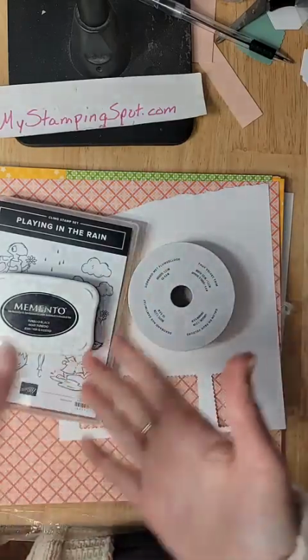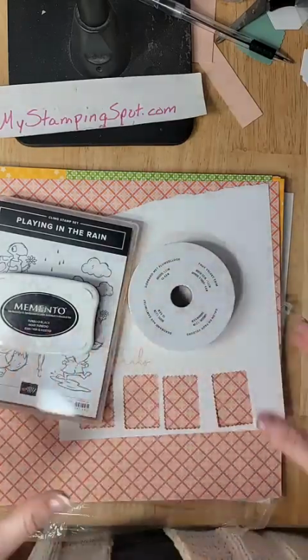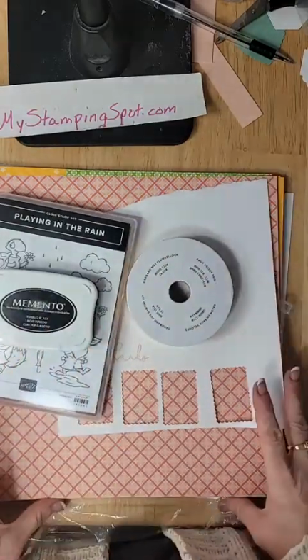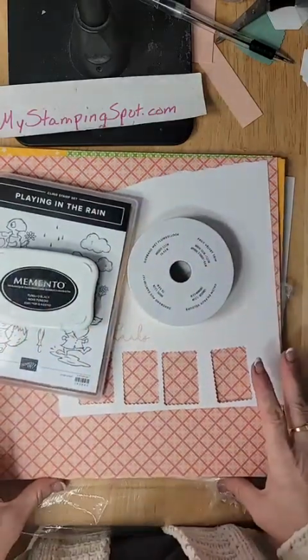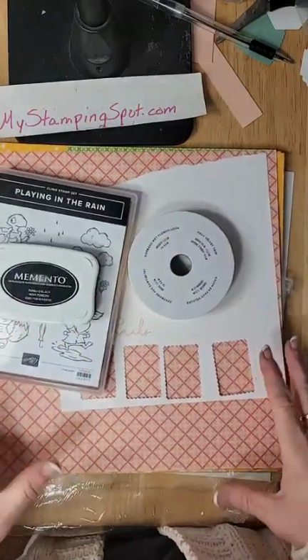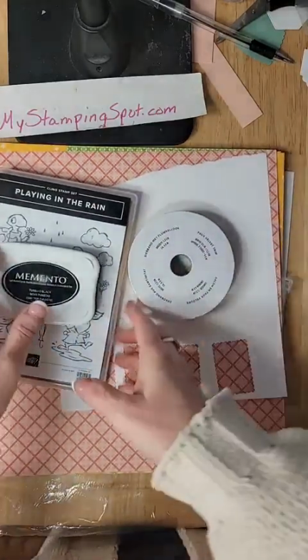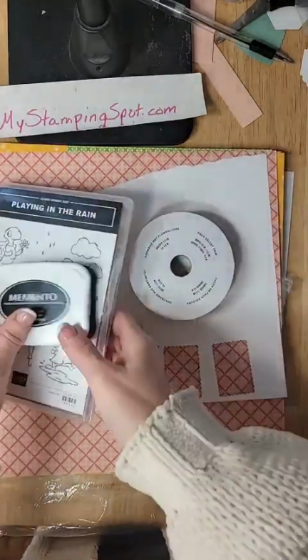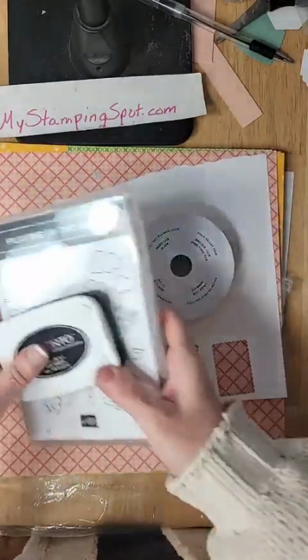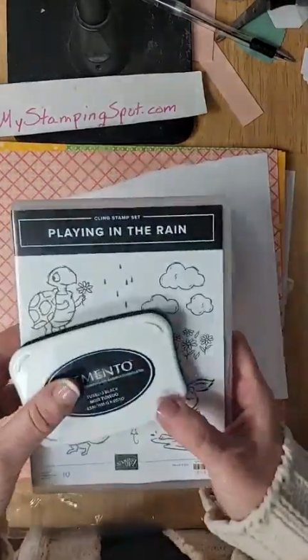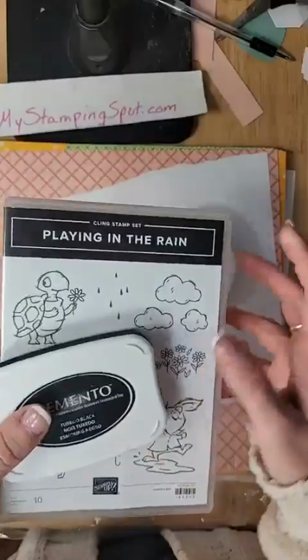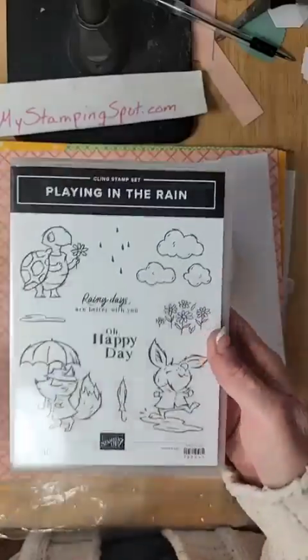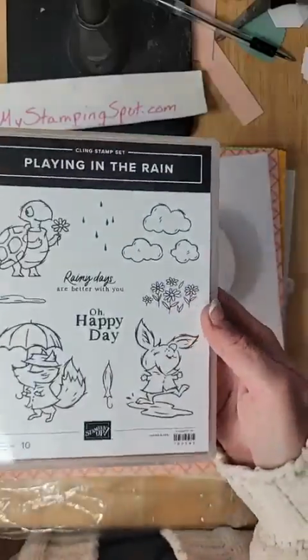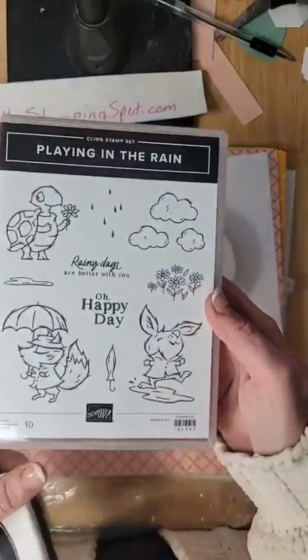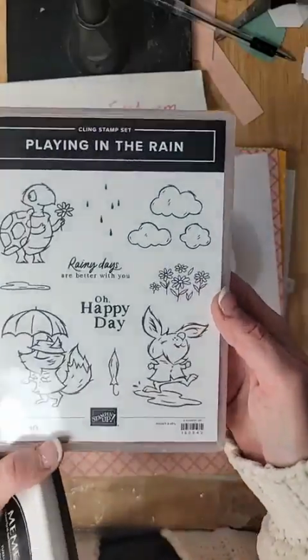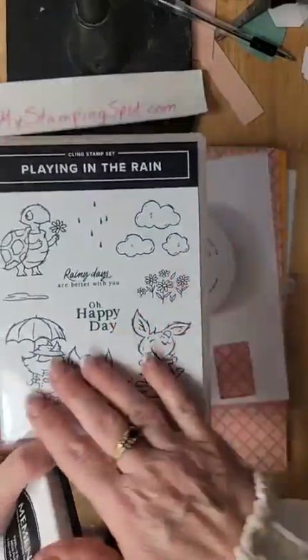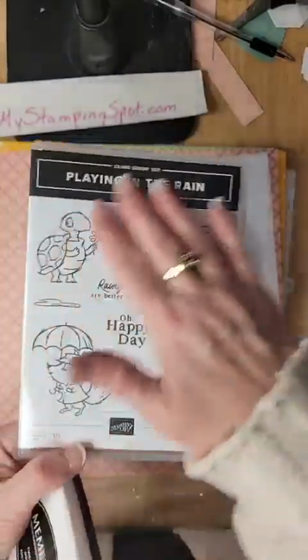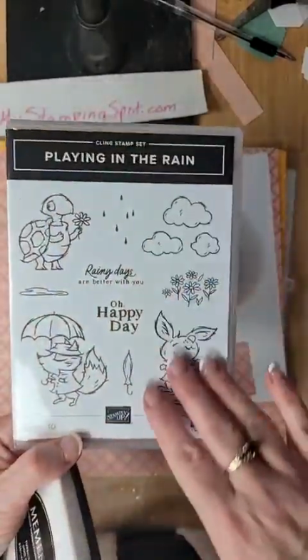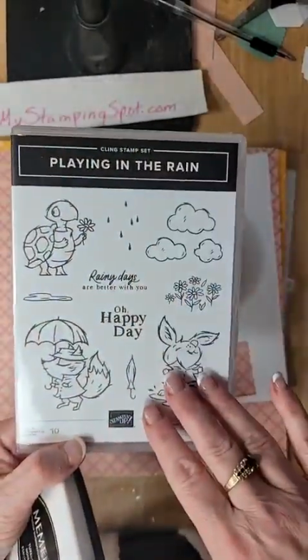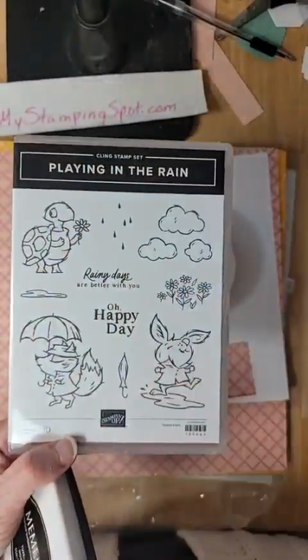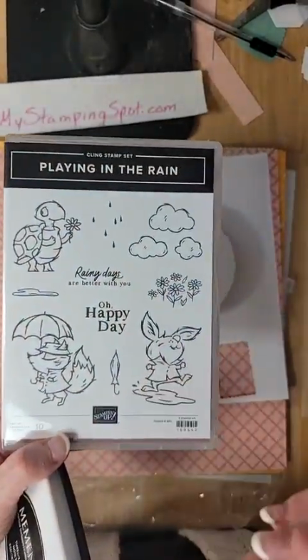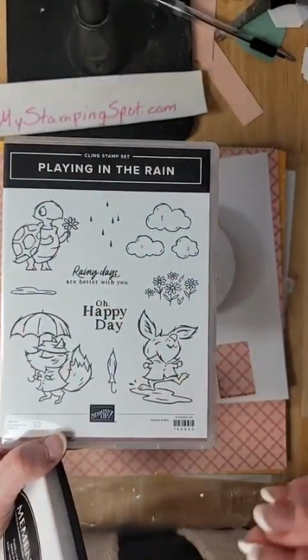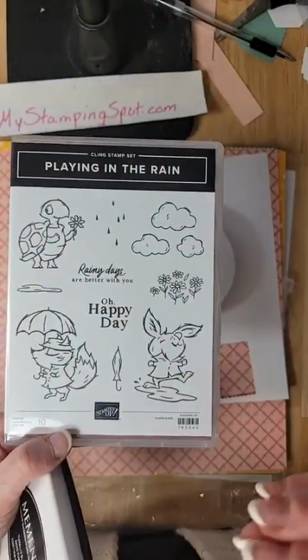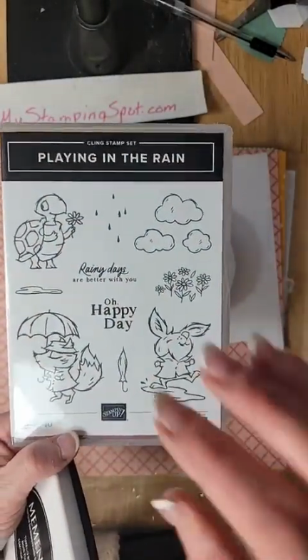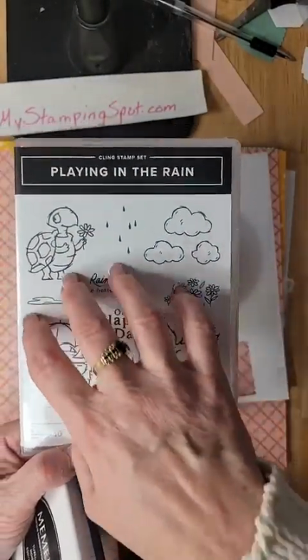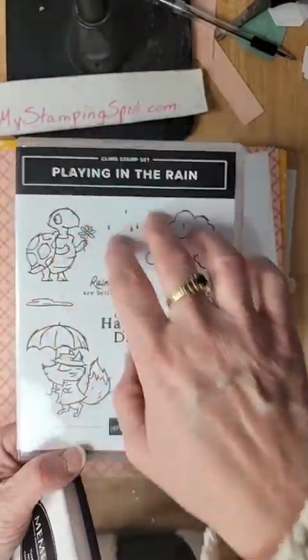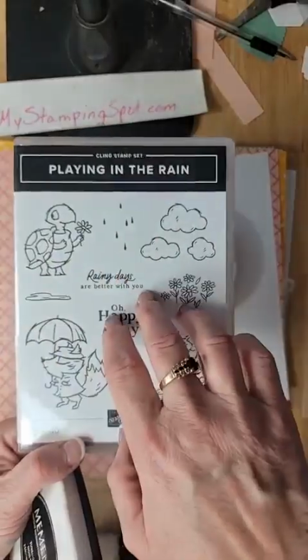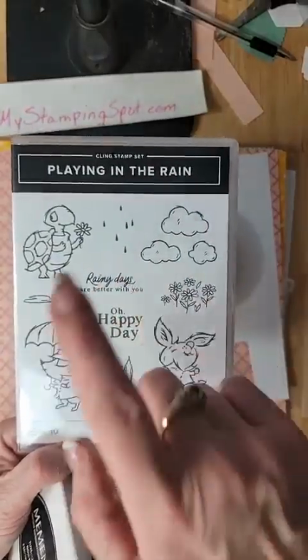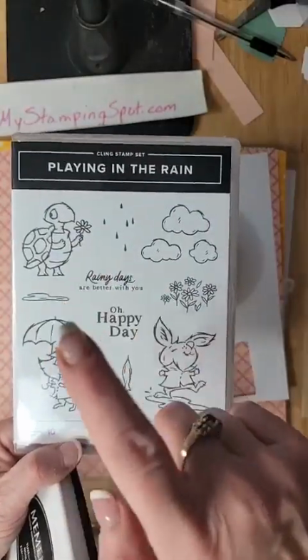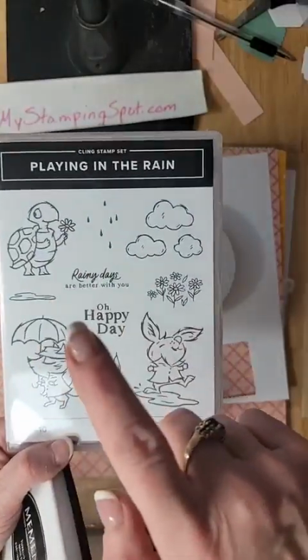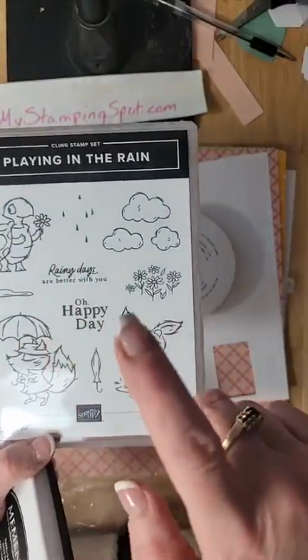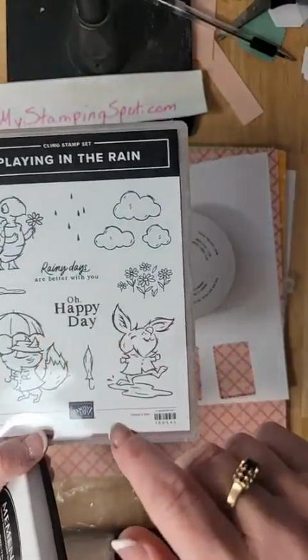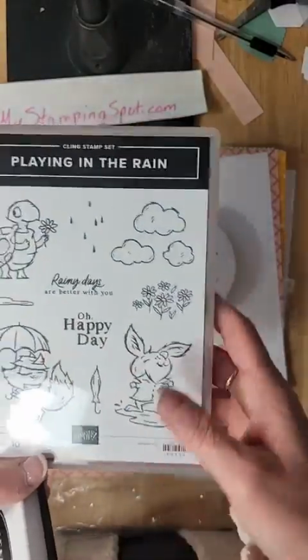Let's do our quick 10 minutes. Today I am working with Playing in the Rain. This is a great set. But because it's 10 Minute Tuesday, I'm not even going to stamp. We will do some of that next week.